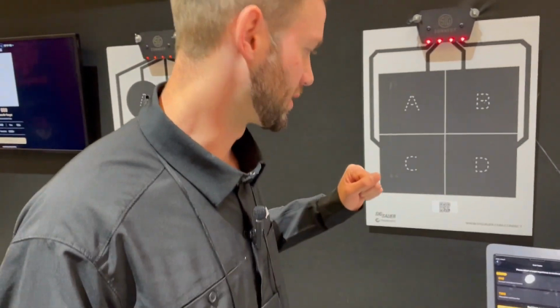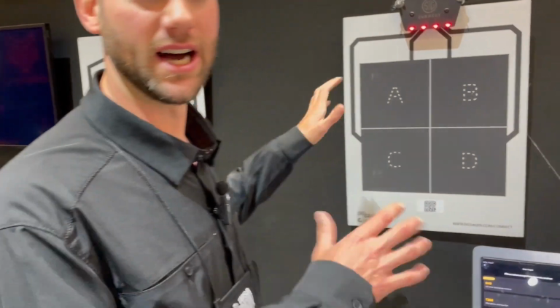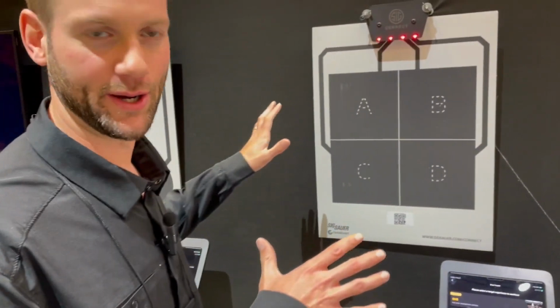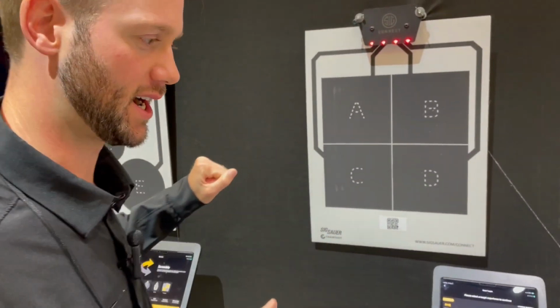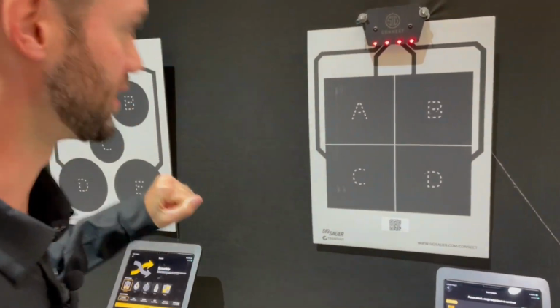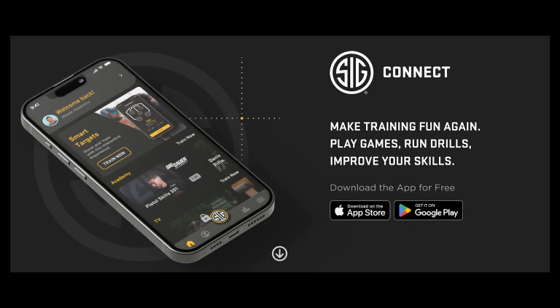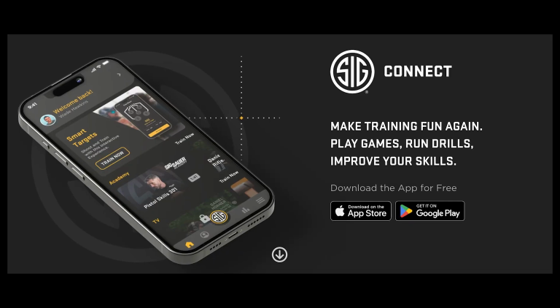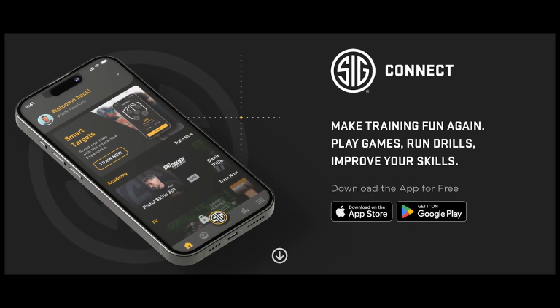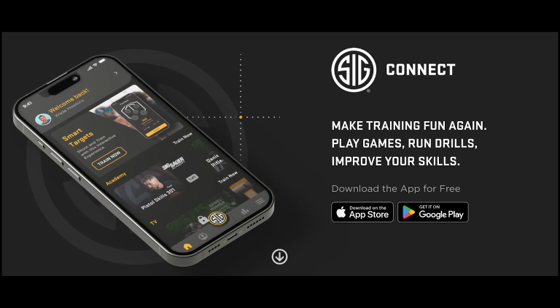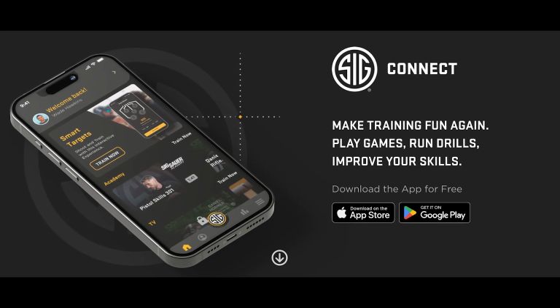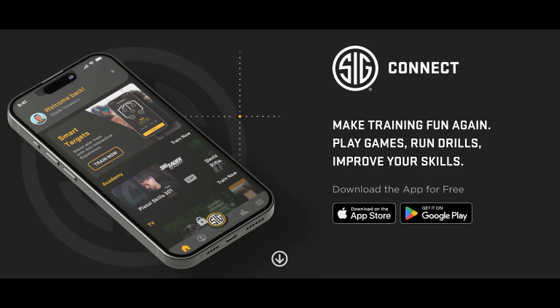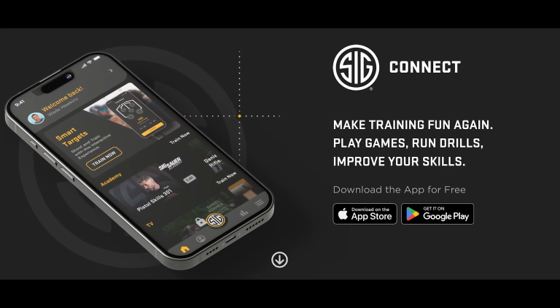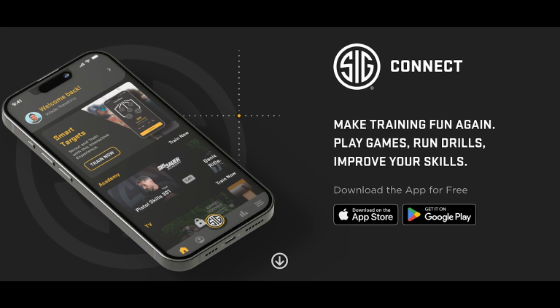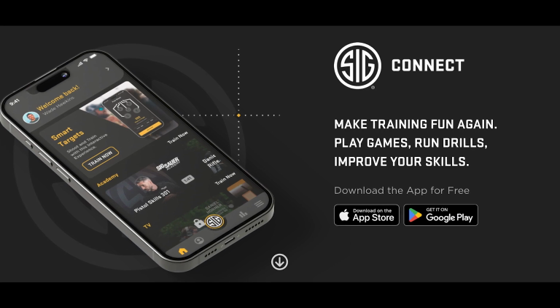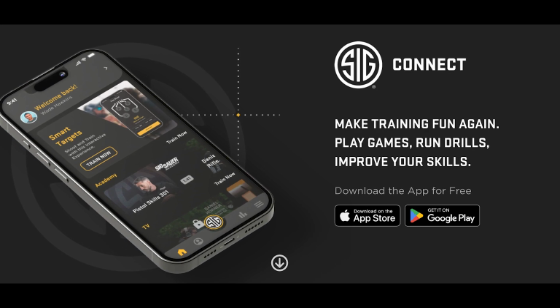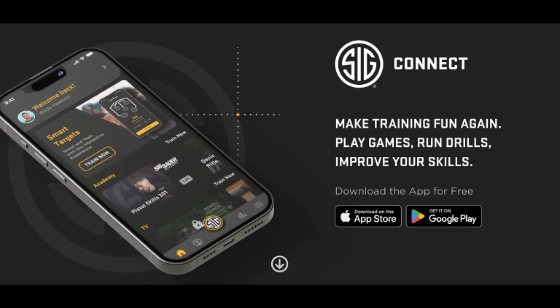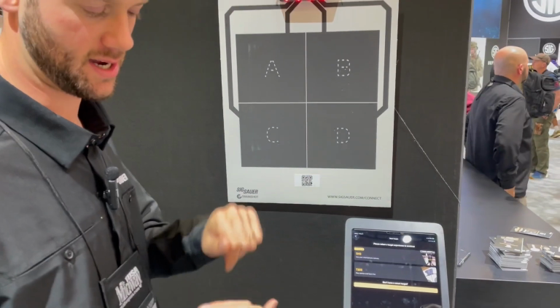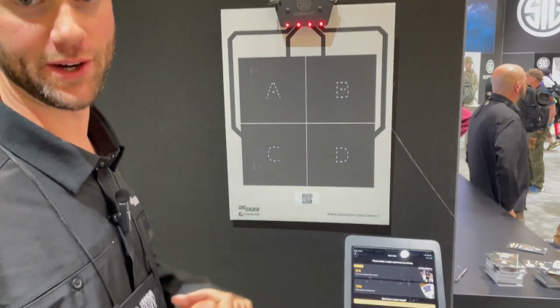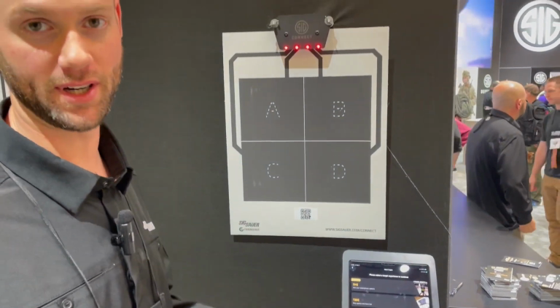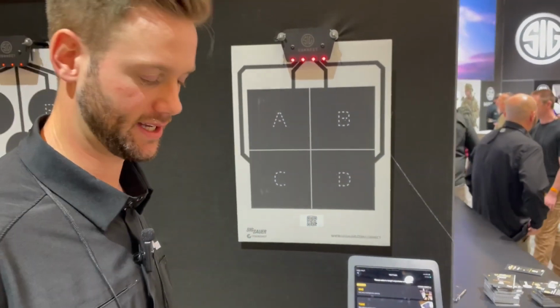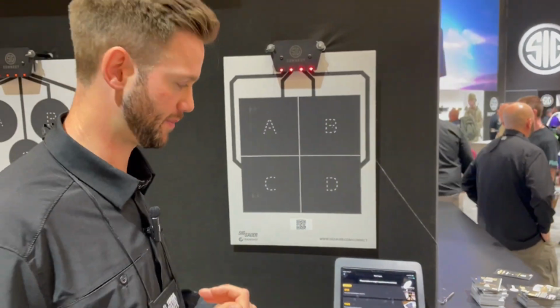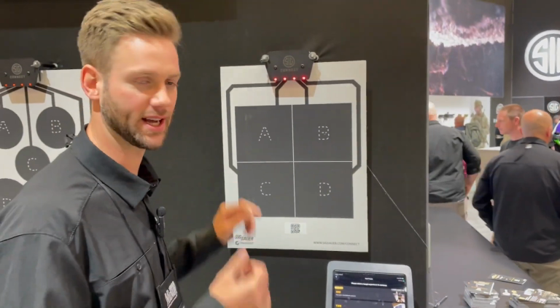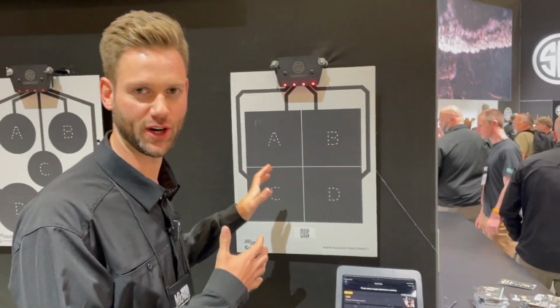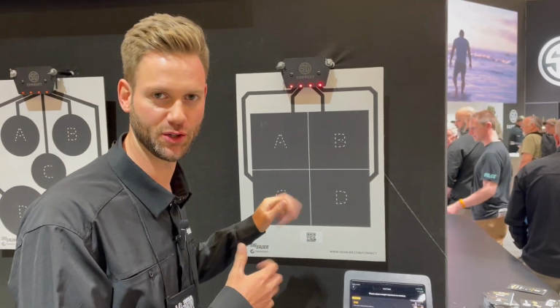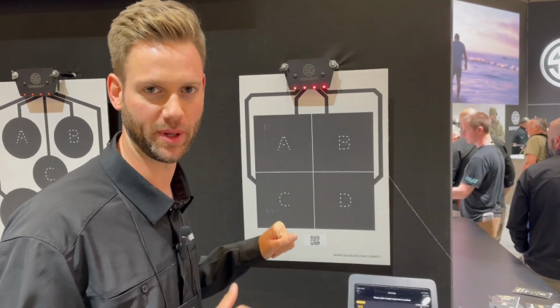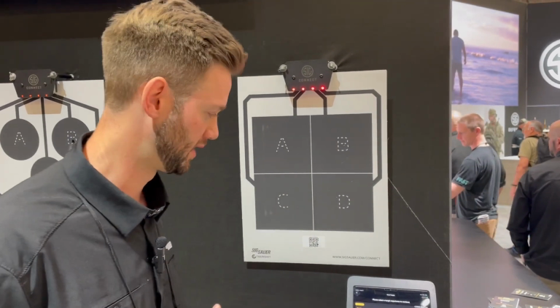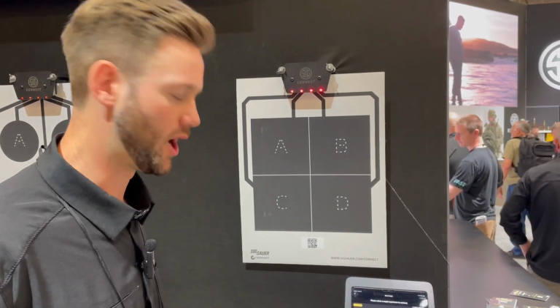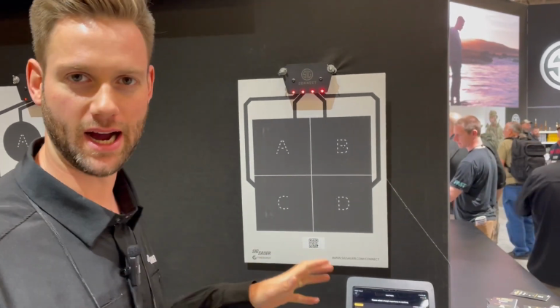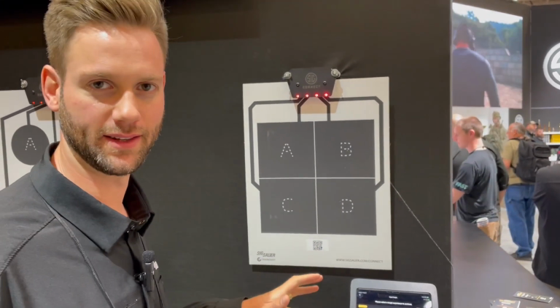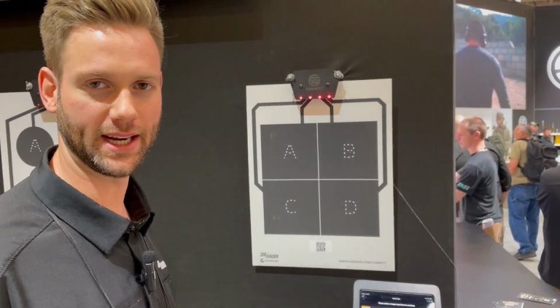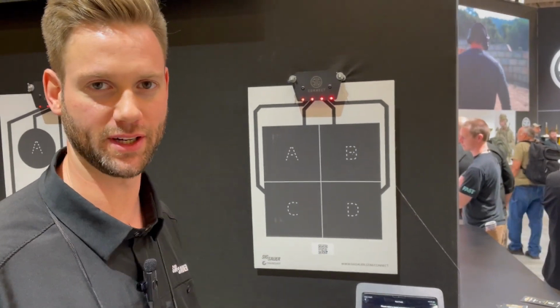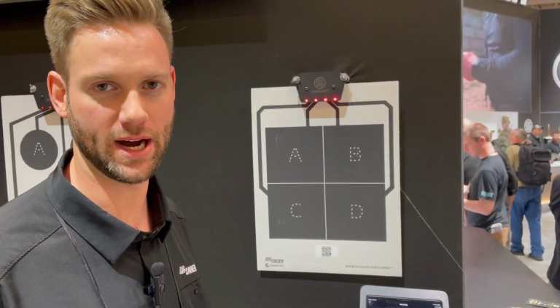So we got a lot here. This is our new SIG Connect mobile app. We've got a lot of entertainment content in the app. We've got smart target solutions for people — a whole lot that we're packing into a single mobile app.